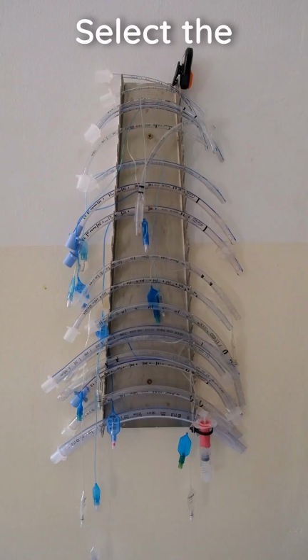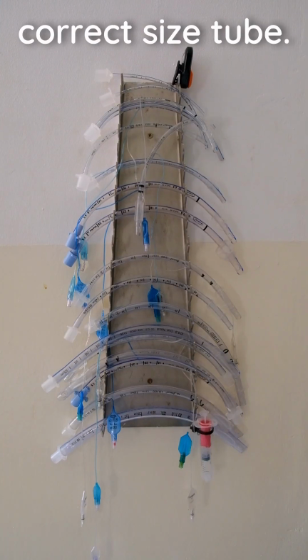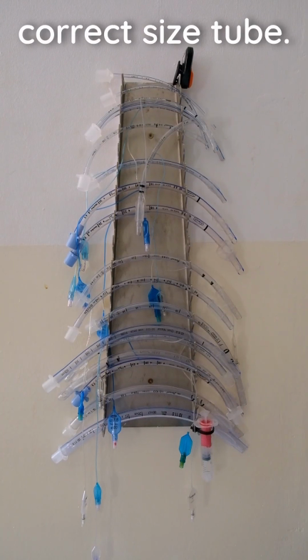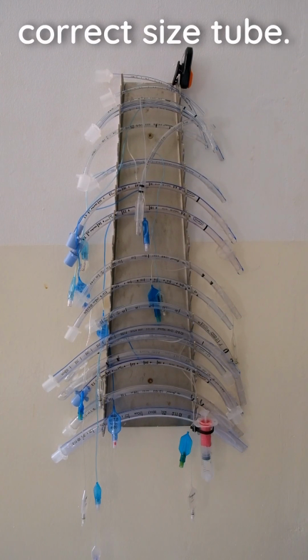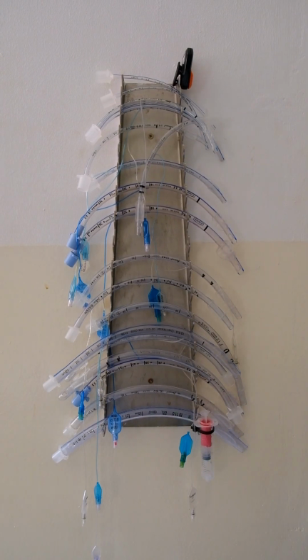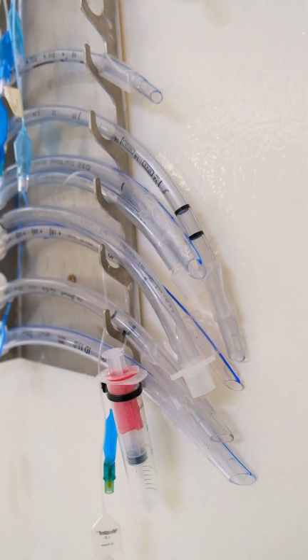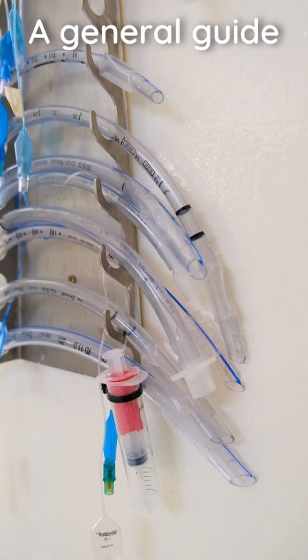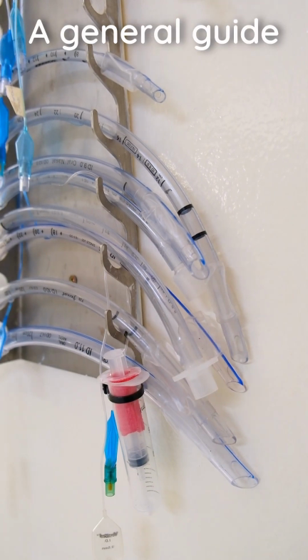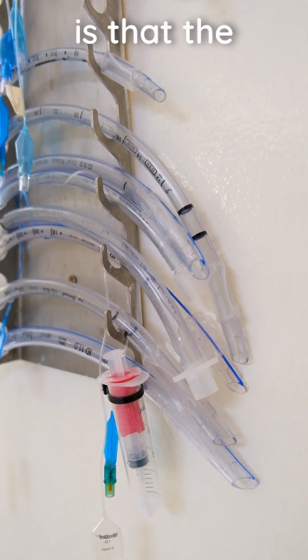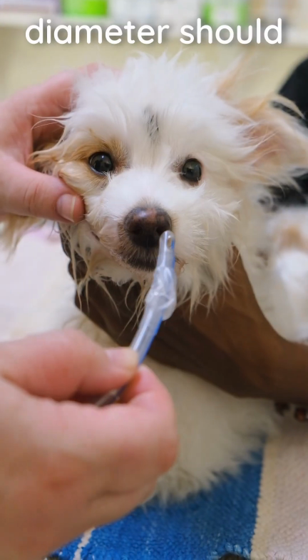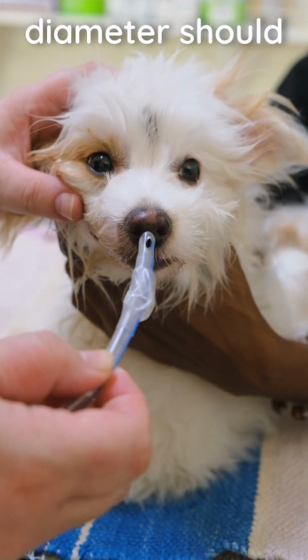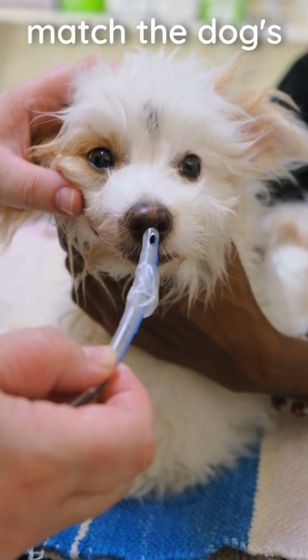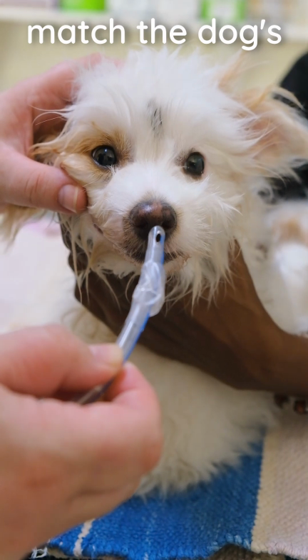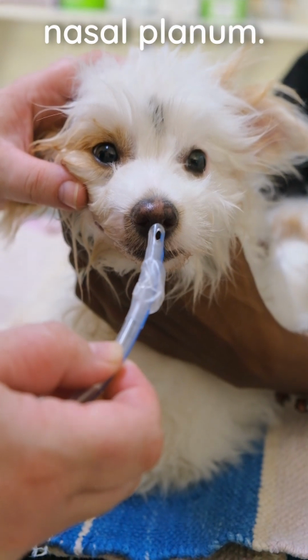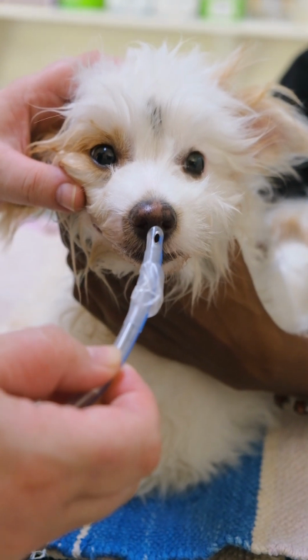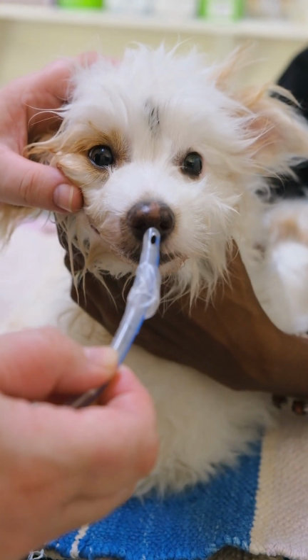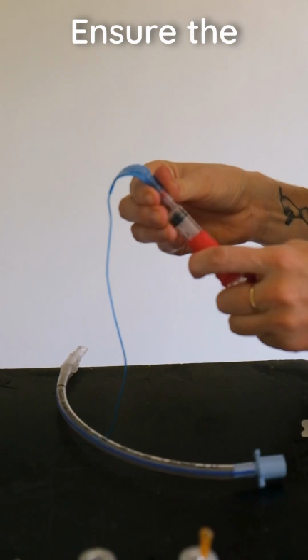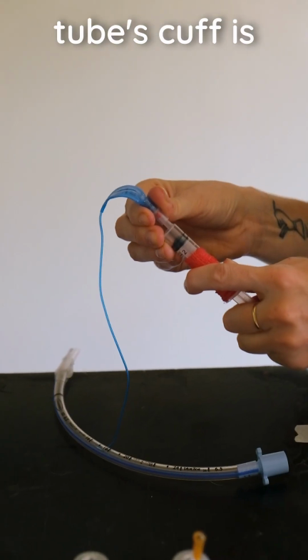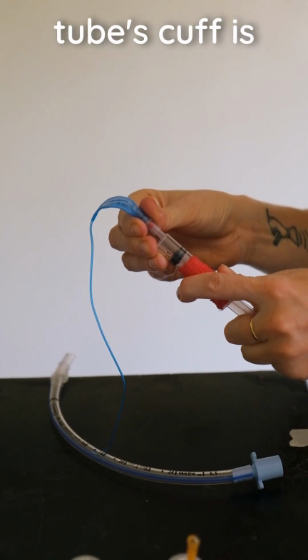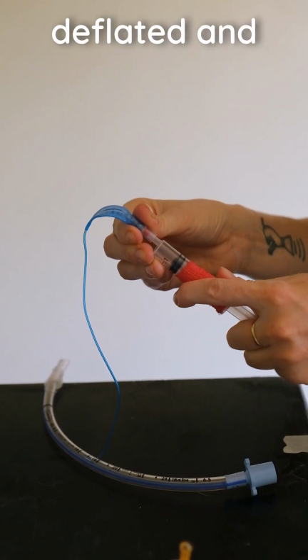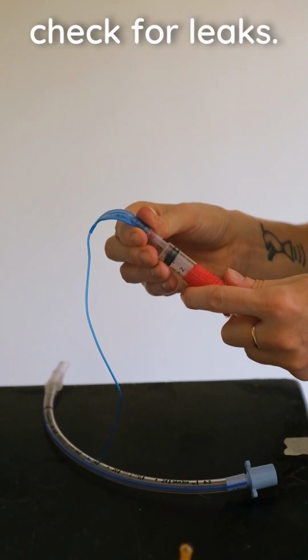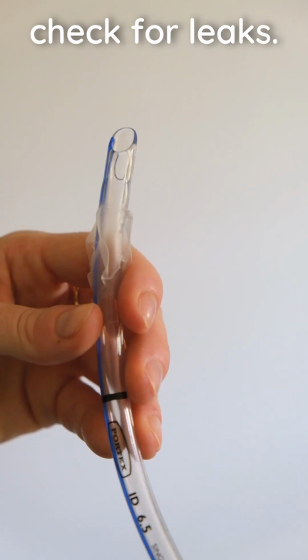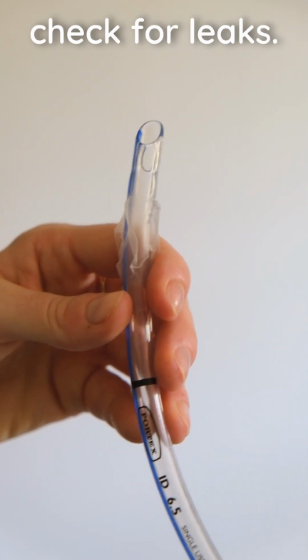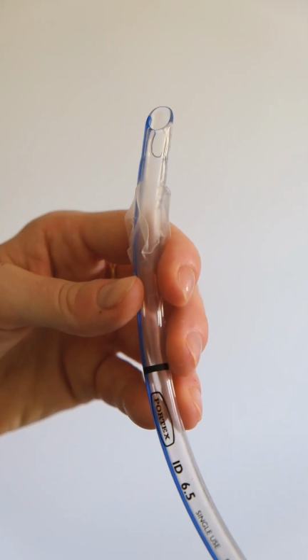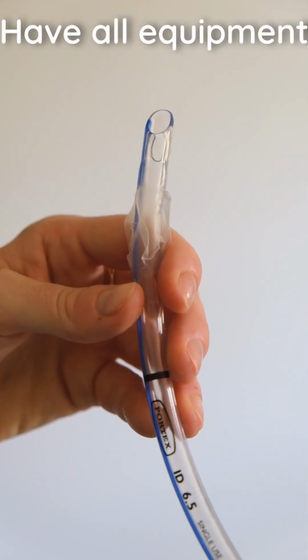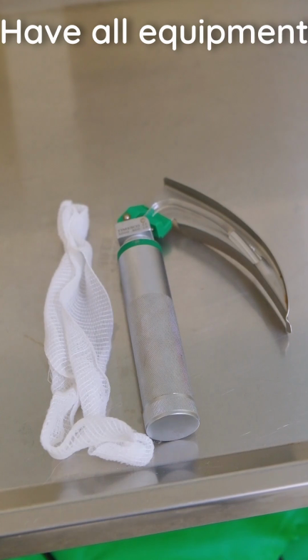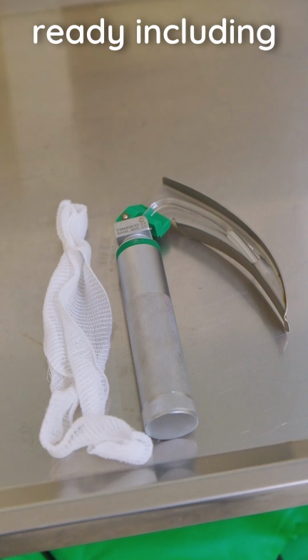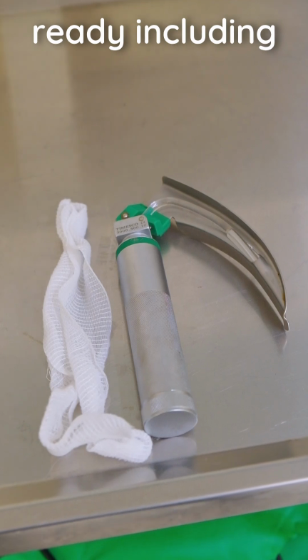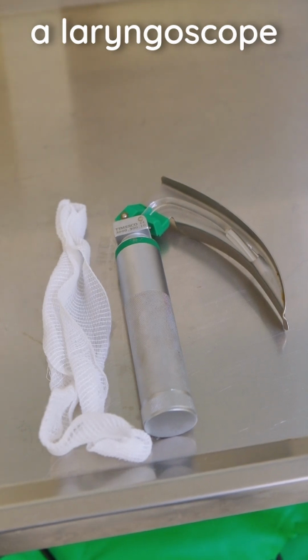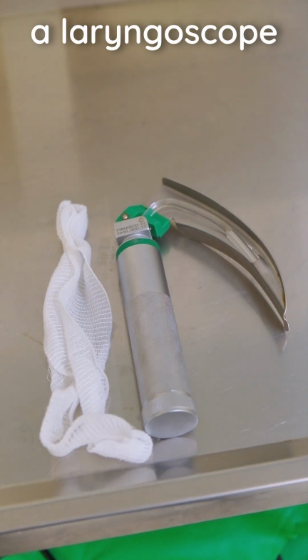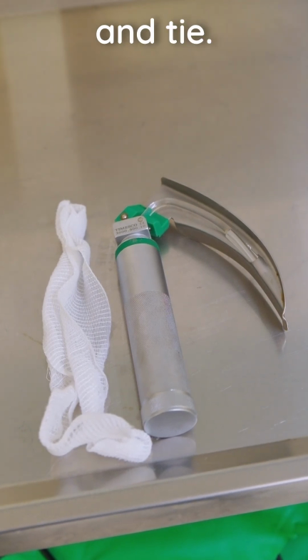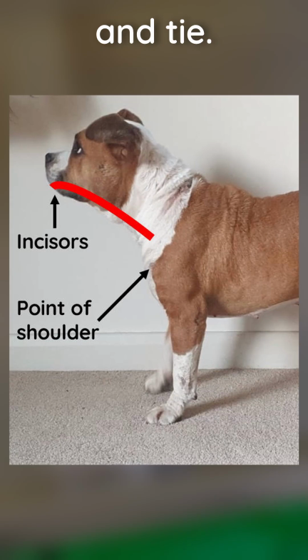Select the correct size tube. A general guide is that the diameter should match the dog's nasal plenum. Ensure the tube's cuff is deflated and check for leaks. Have all equipment ready, including a laryngoscope and tie.